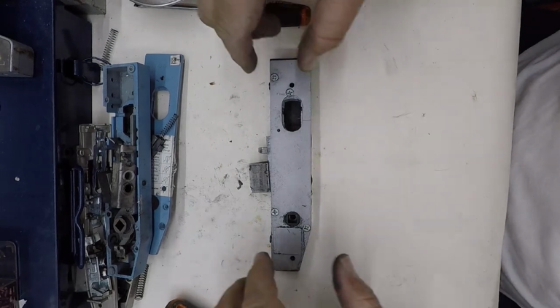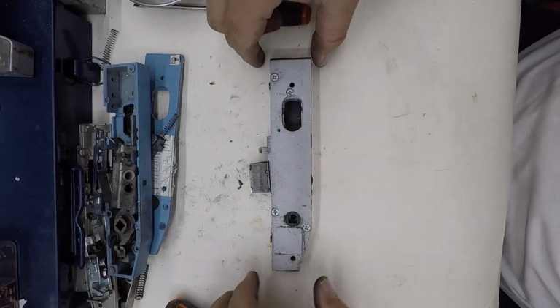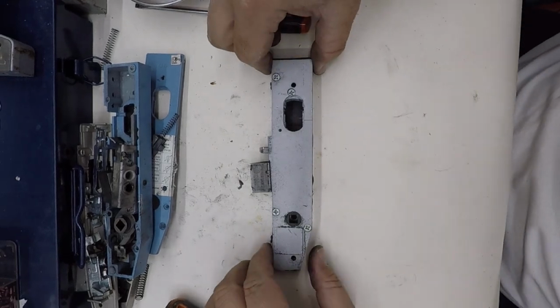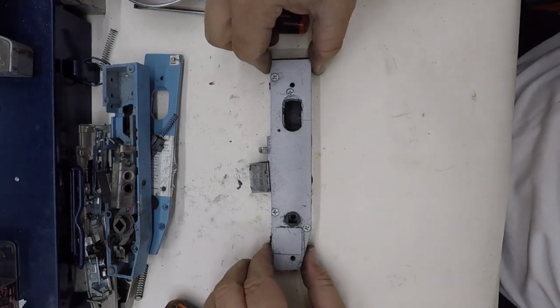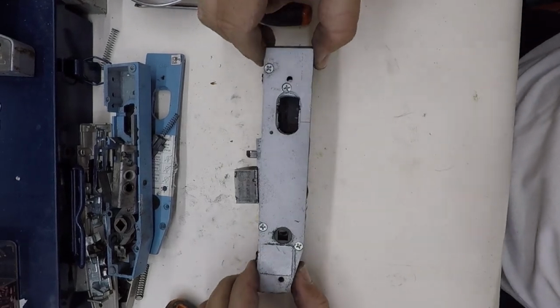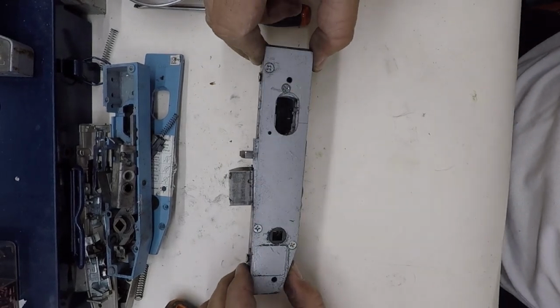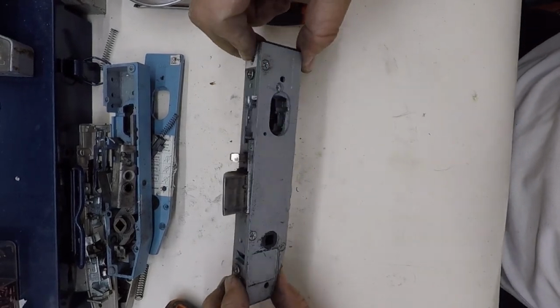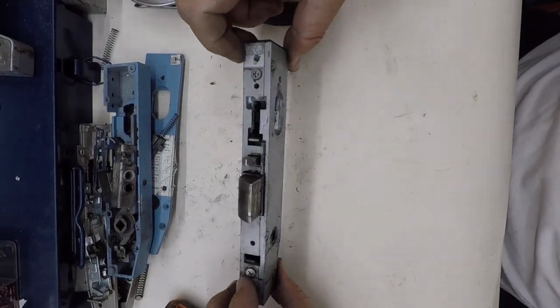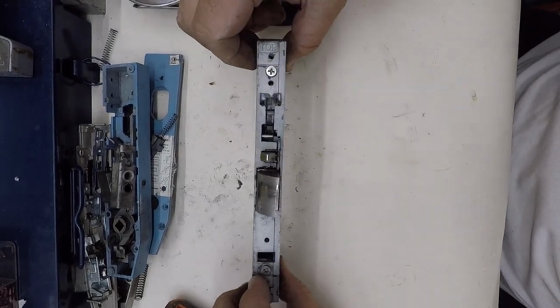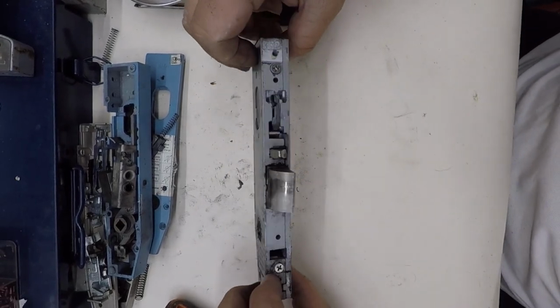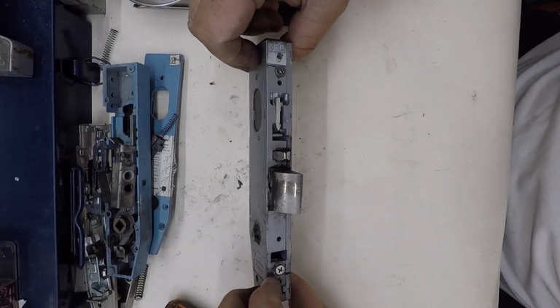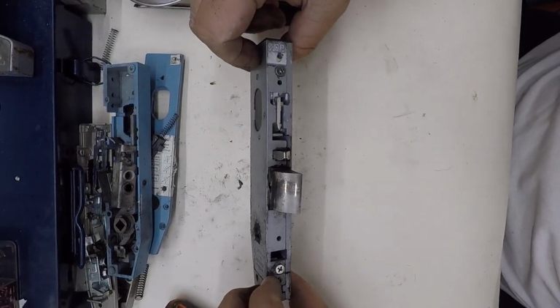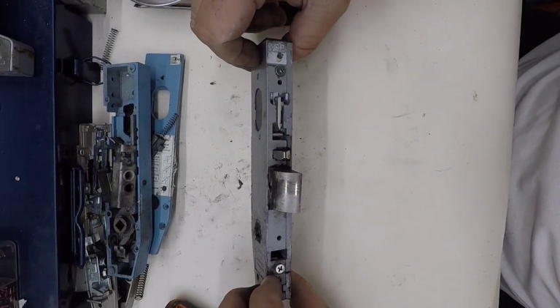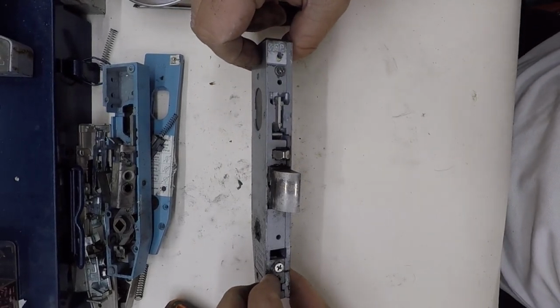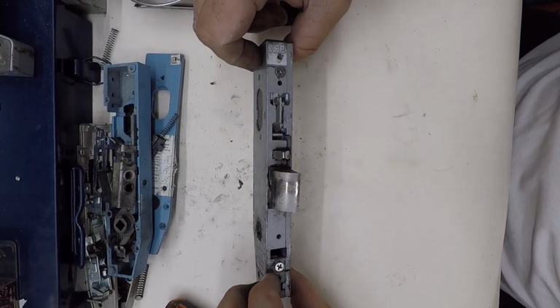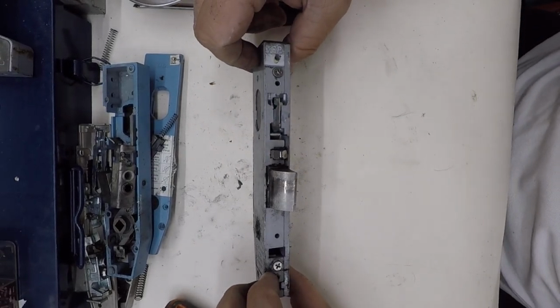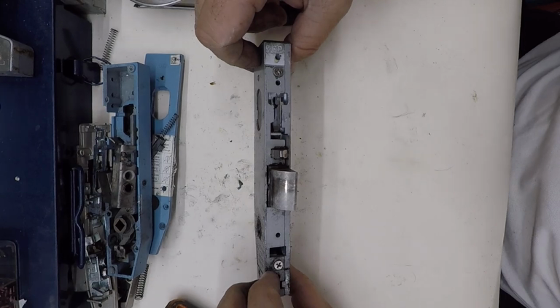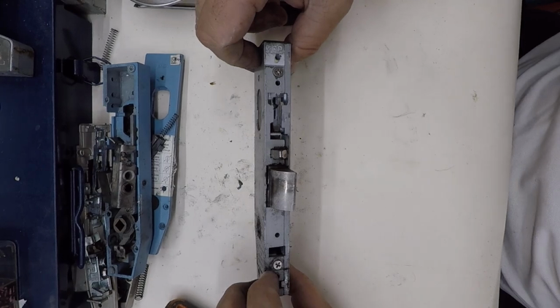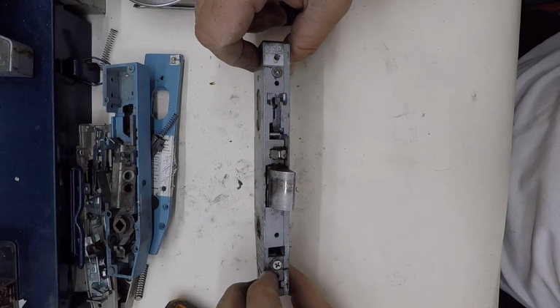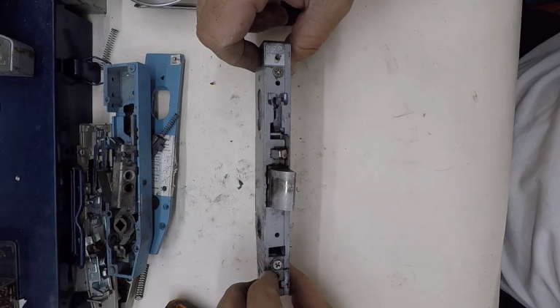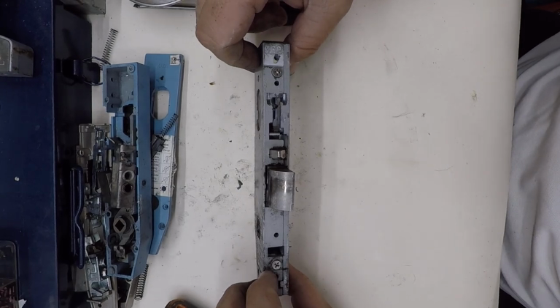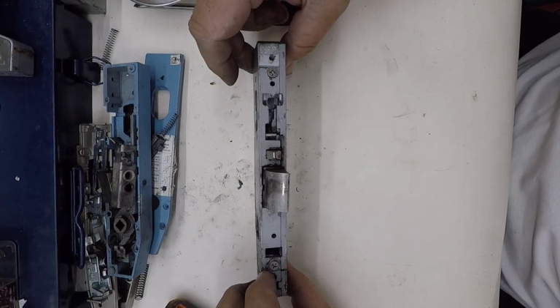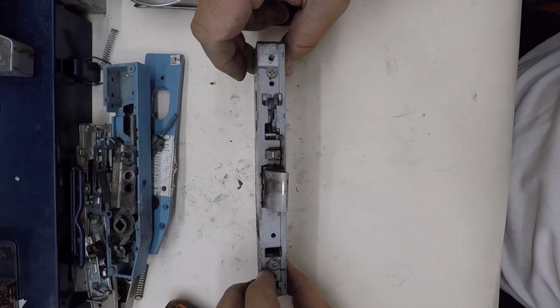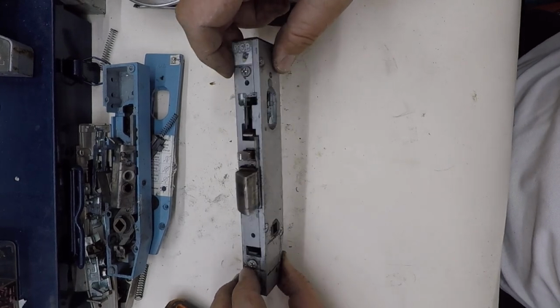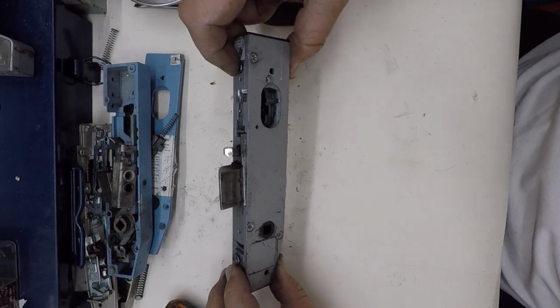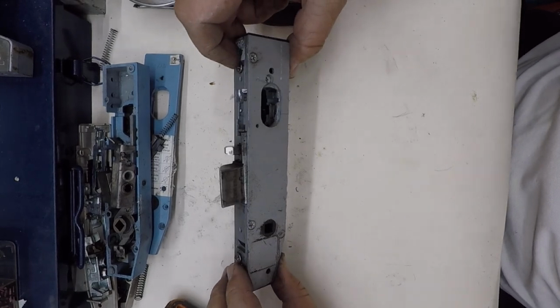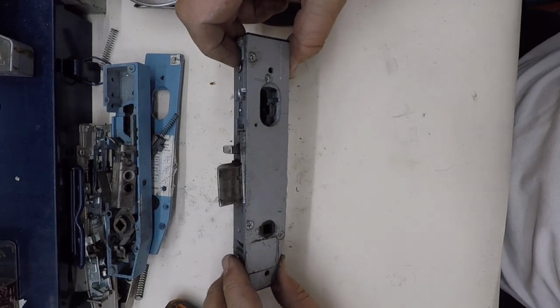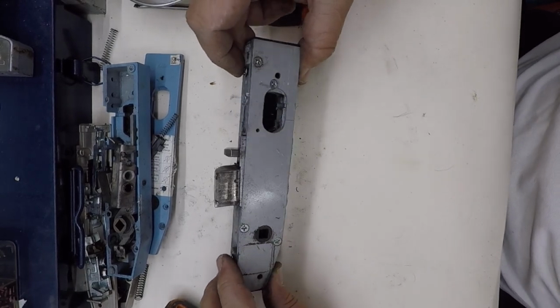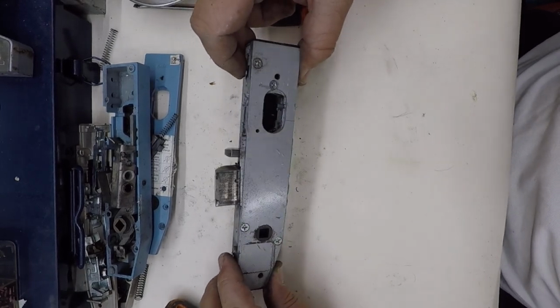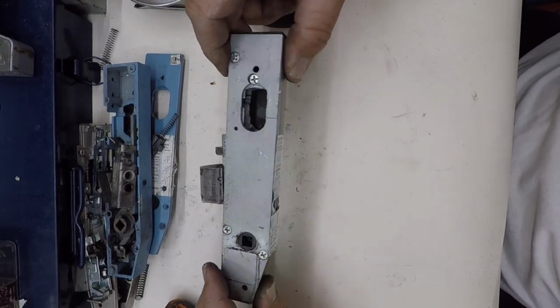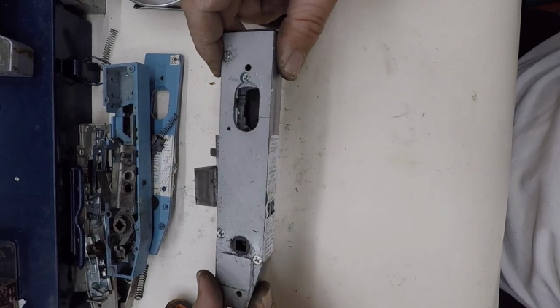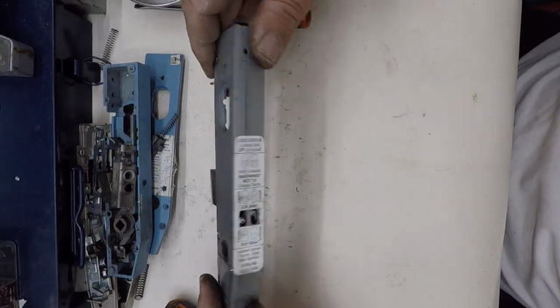Welcome to another video from Dr. Lock. We've looked at the Dorma and the Carbar so far, and now we're going to look at the Lockwood.